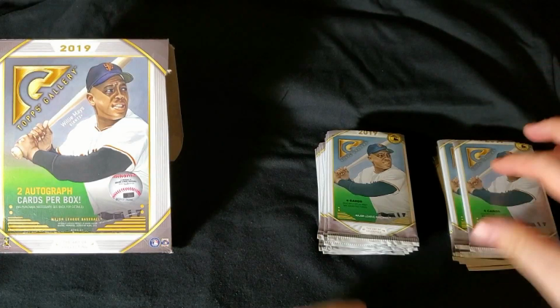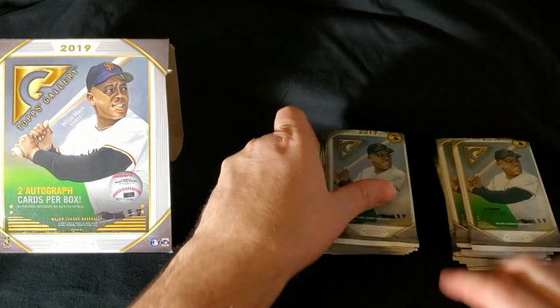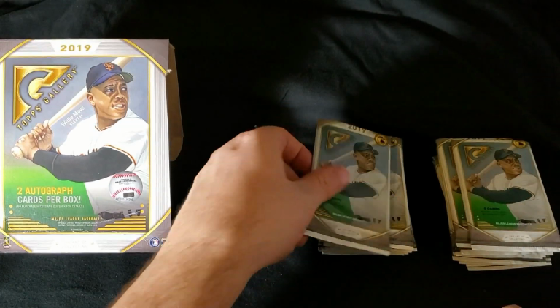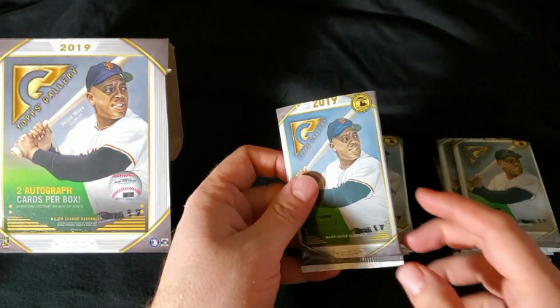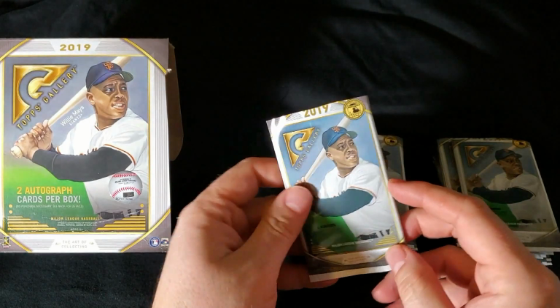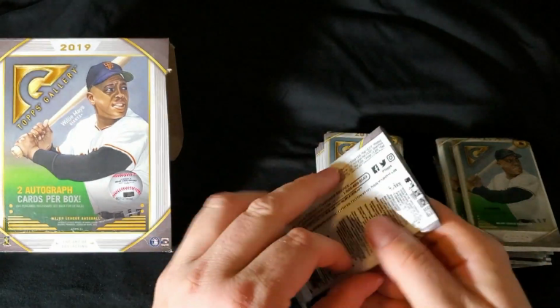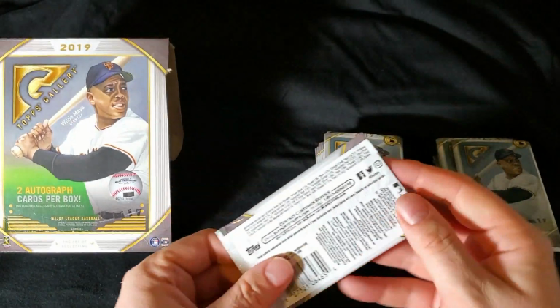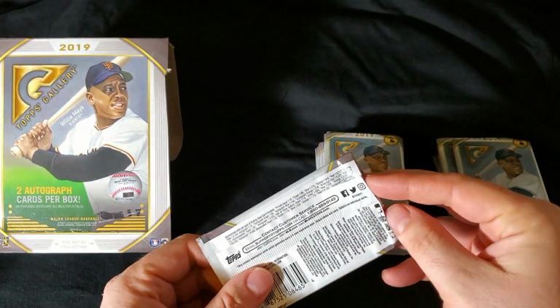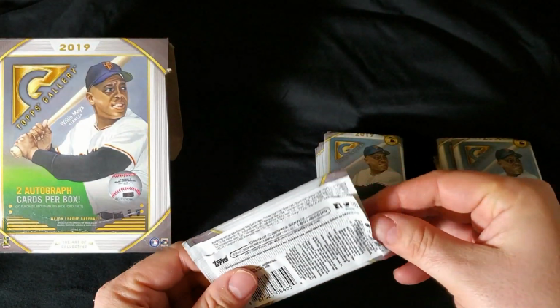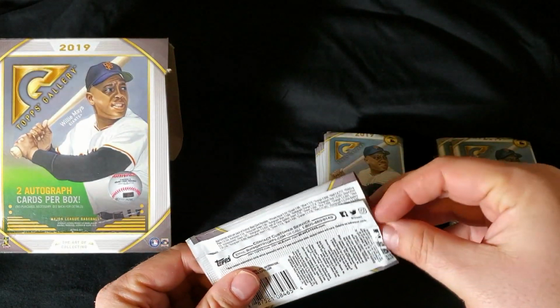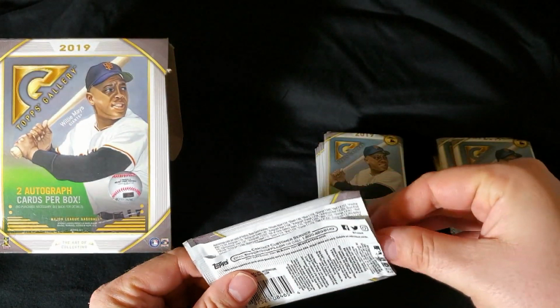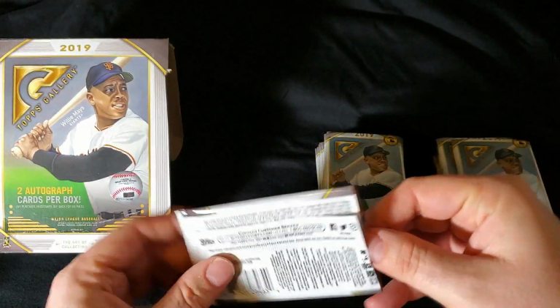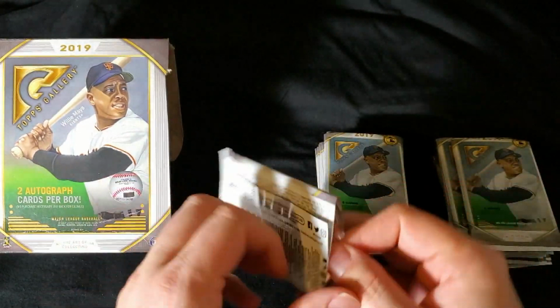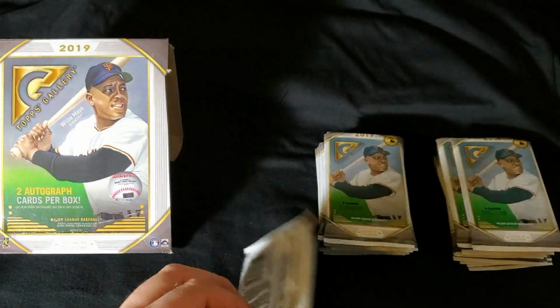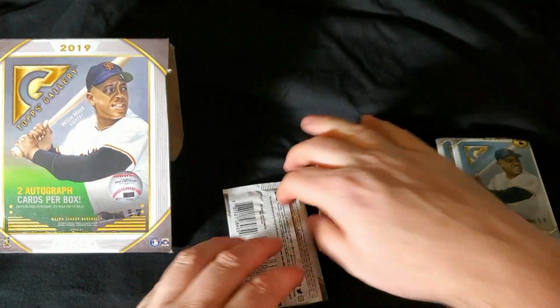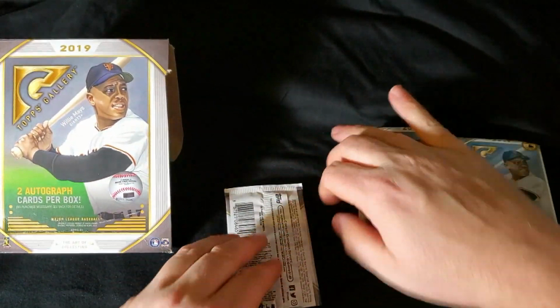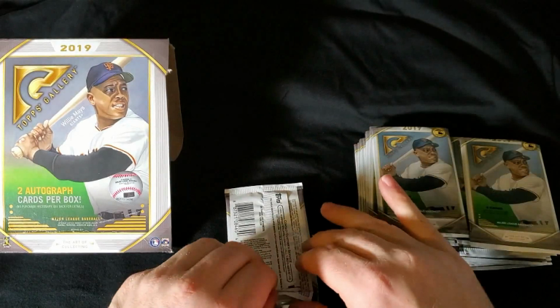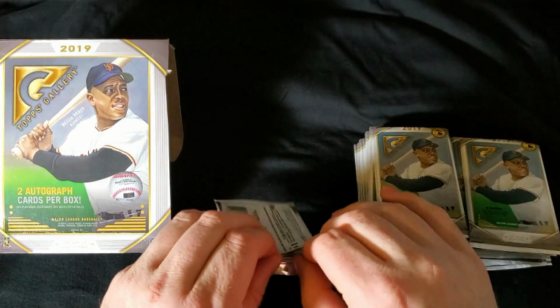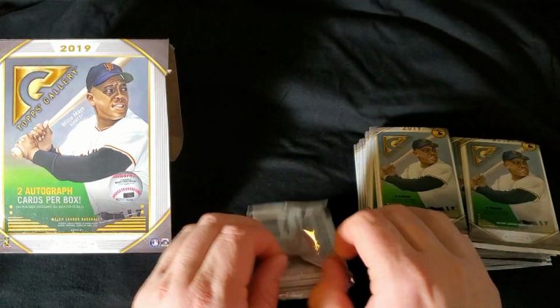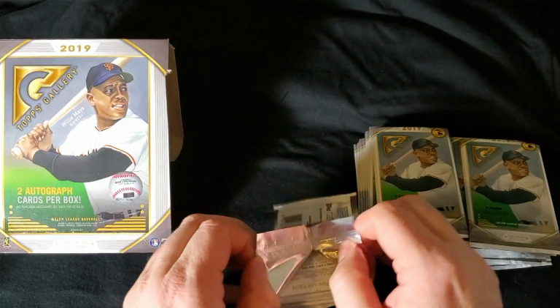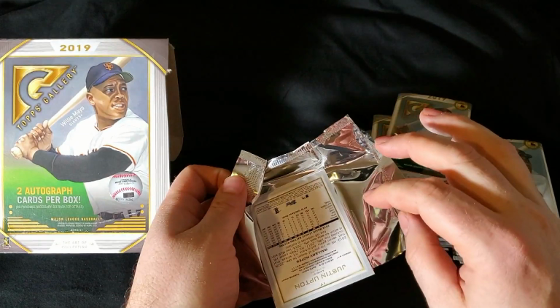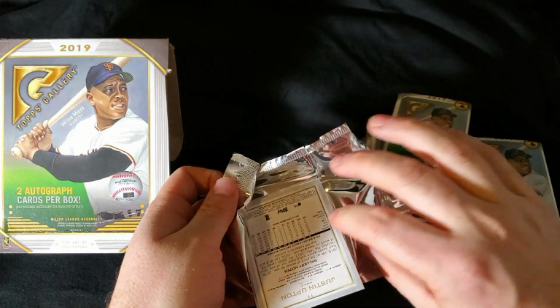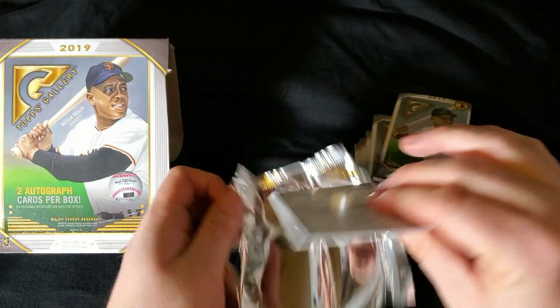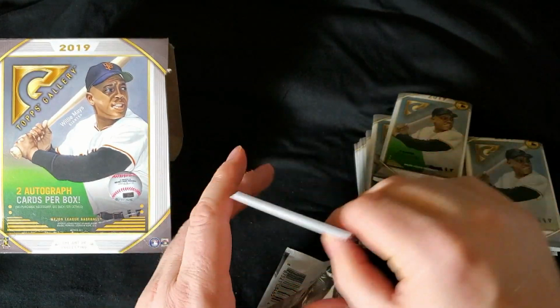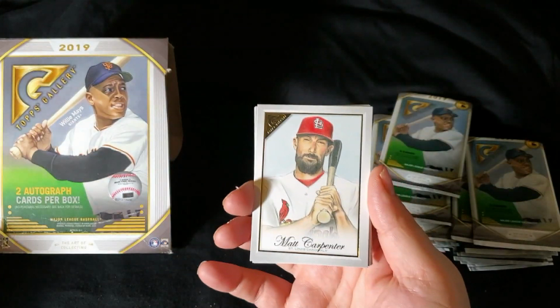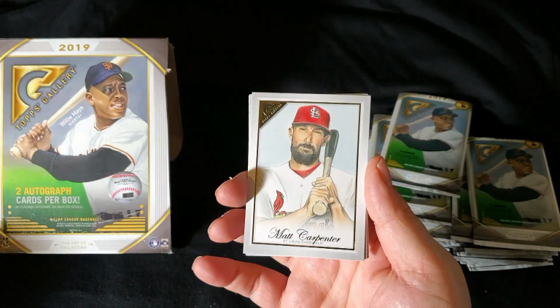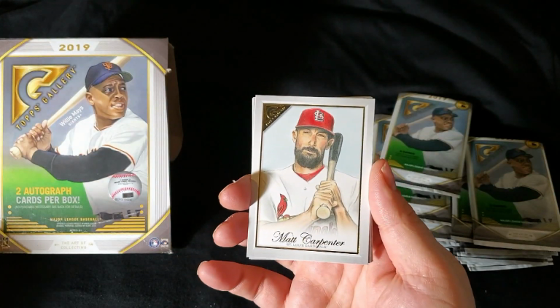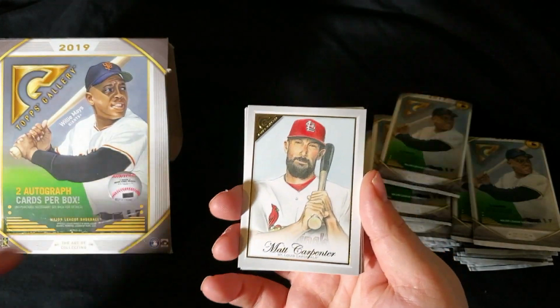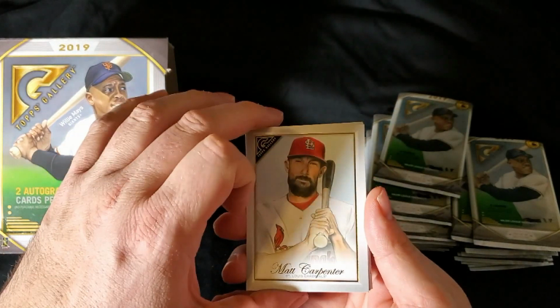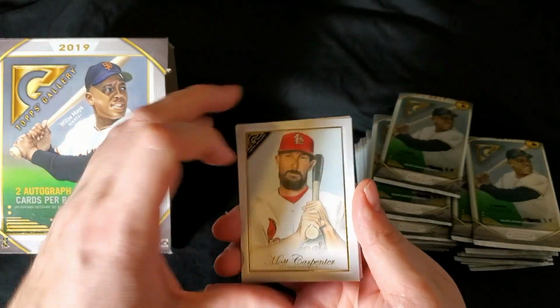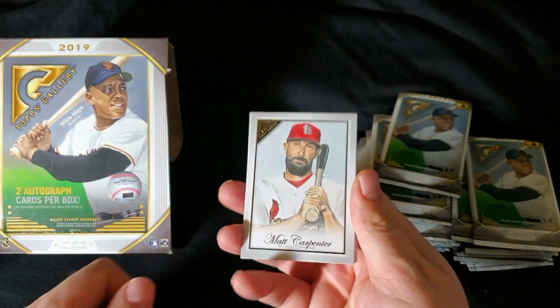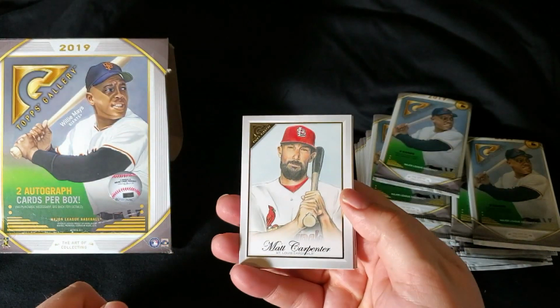This is the third year of Topps Gallery — they started in 2017. It's a Walmart exclusive, so you can only find these boxes at Walmart. This is the Monster Box. And of course, all of these cards are illustrated by various artists.